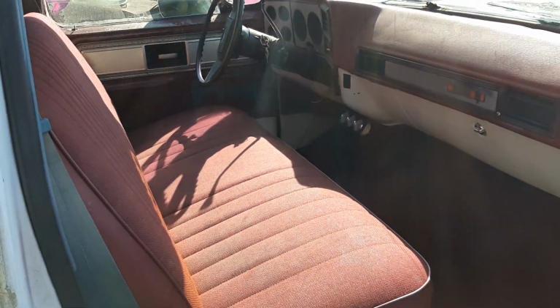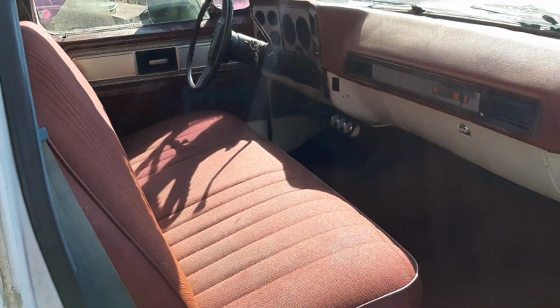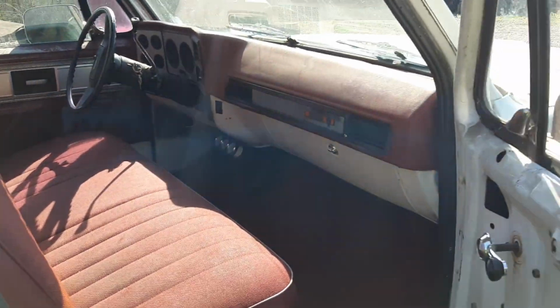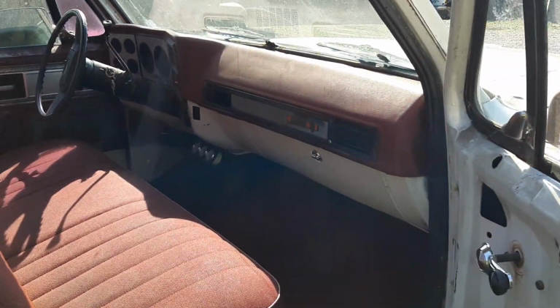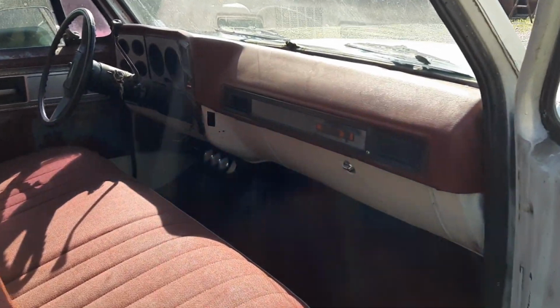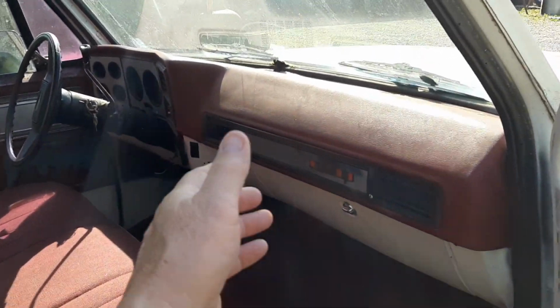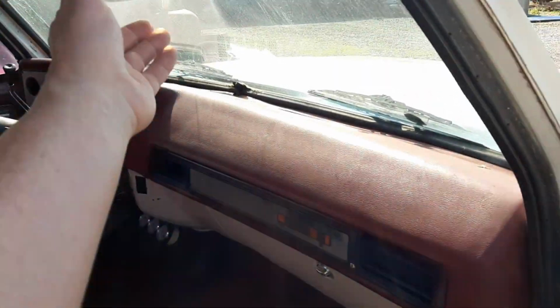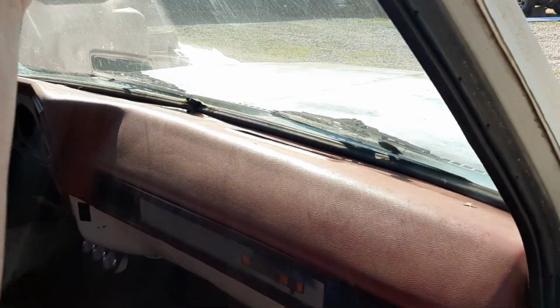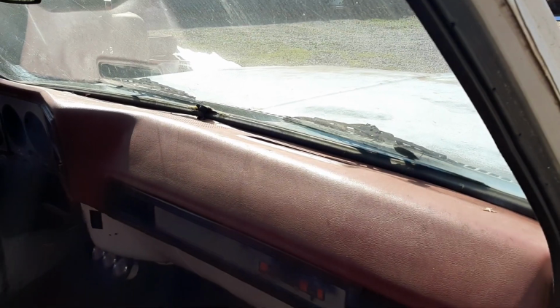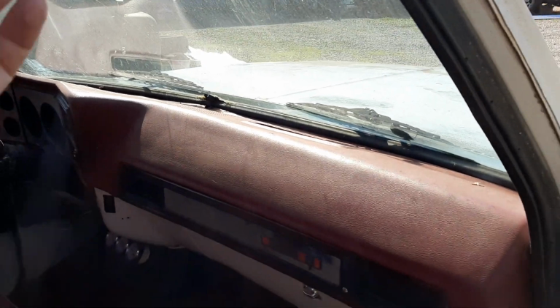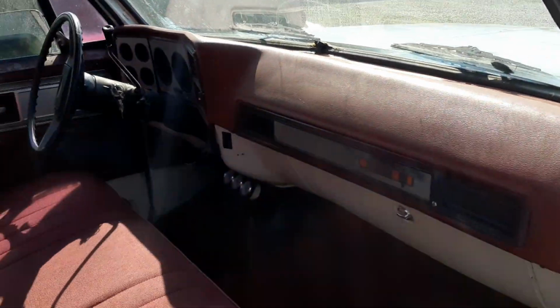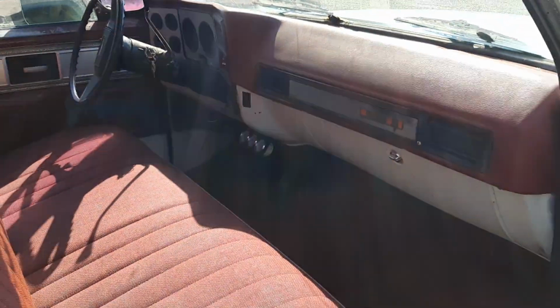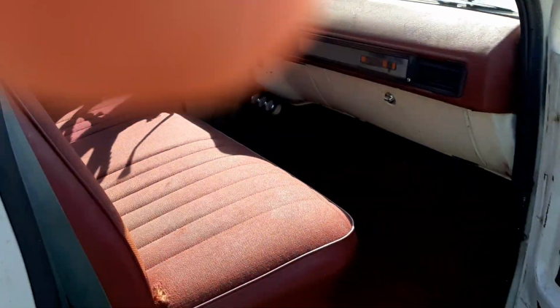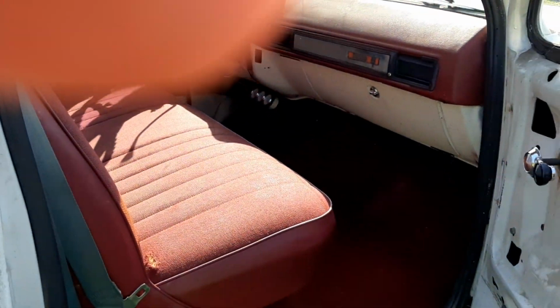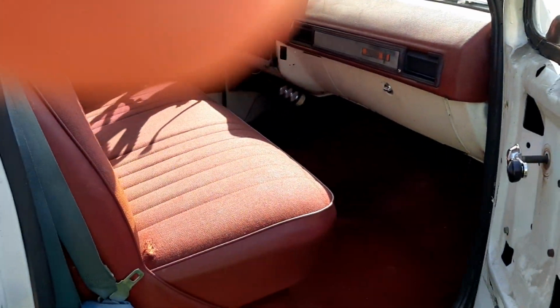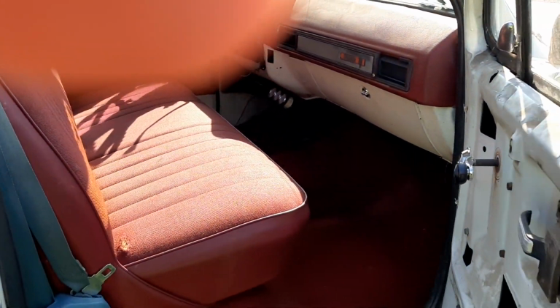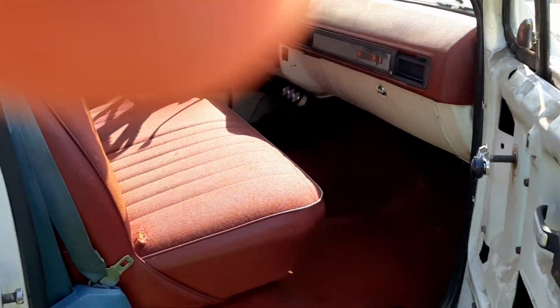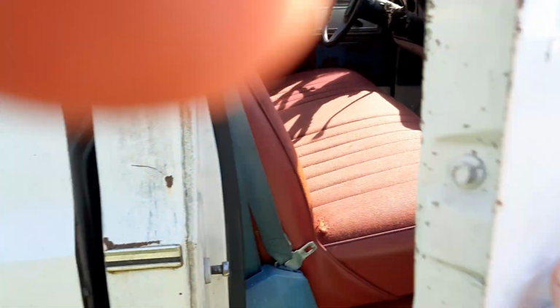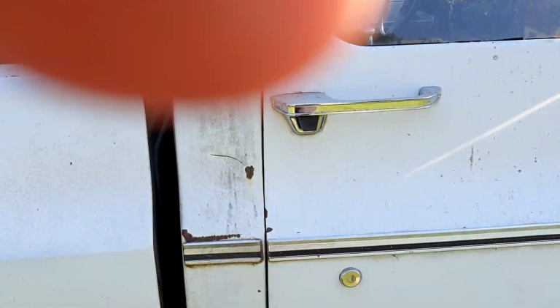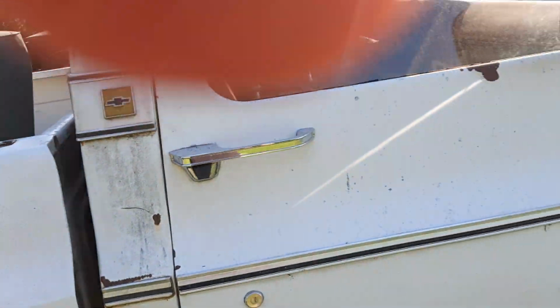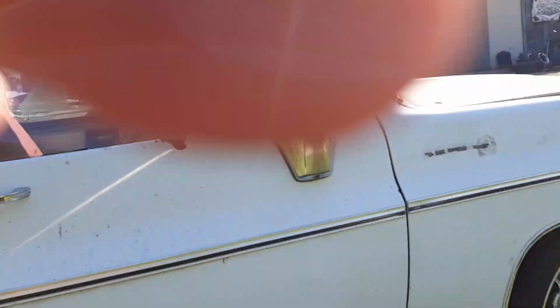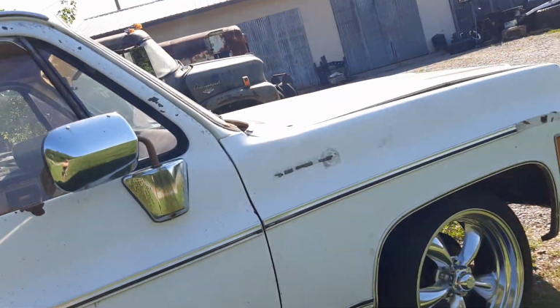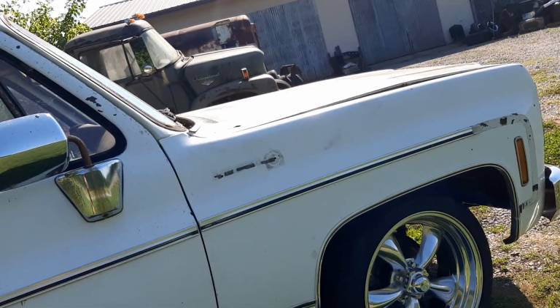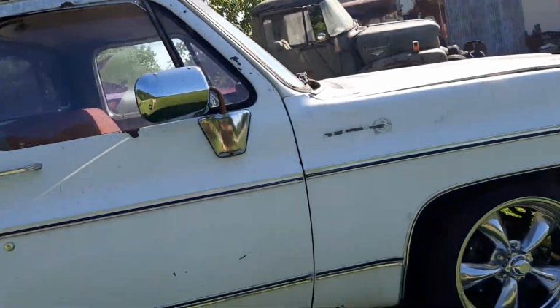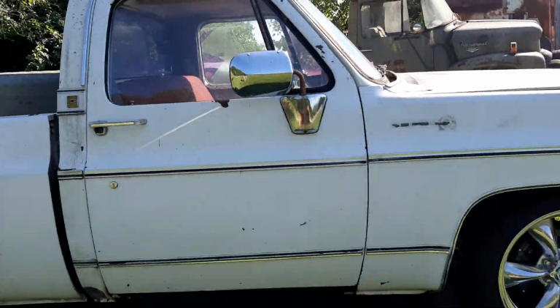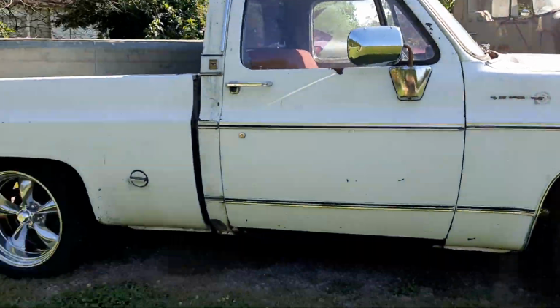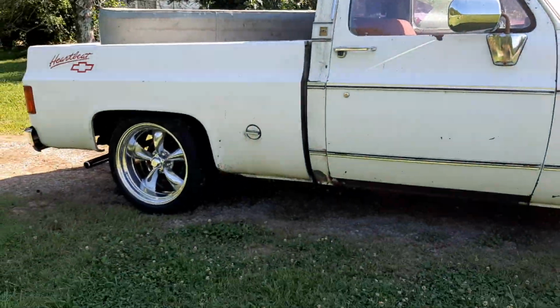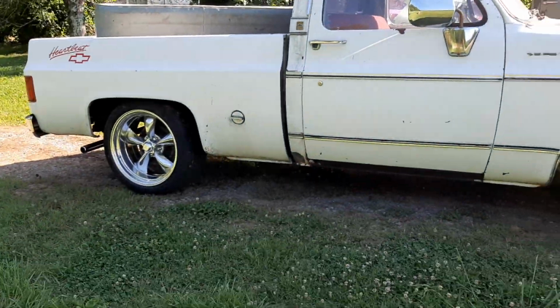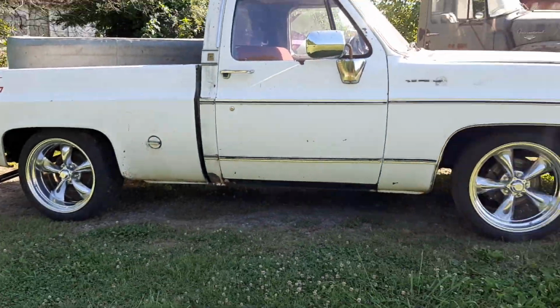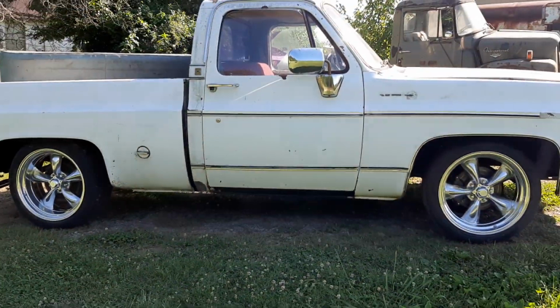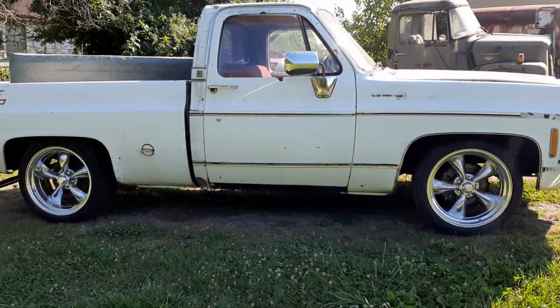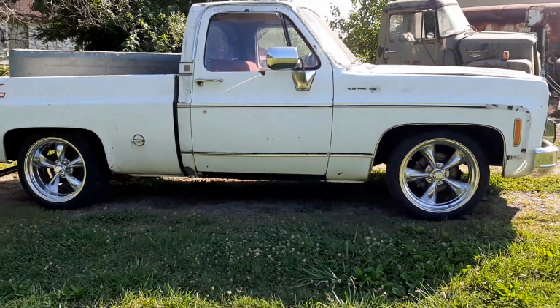Hey guys, I'm over here at Gas Axe Chop Shop. I just got here and I'm looking at the insides of this 1978 Chevy C10 truck called Billy James.